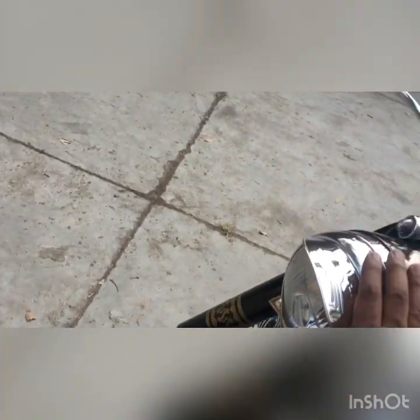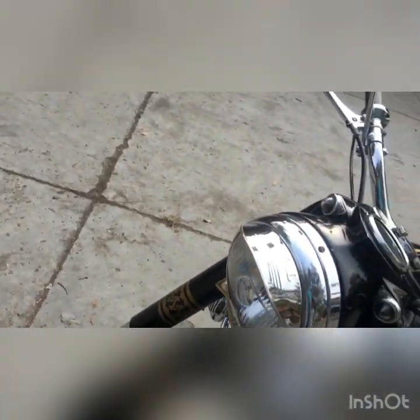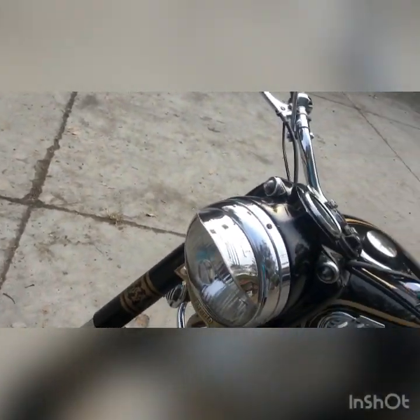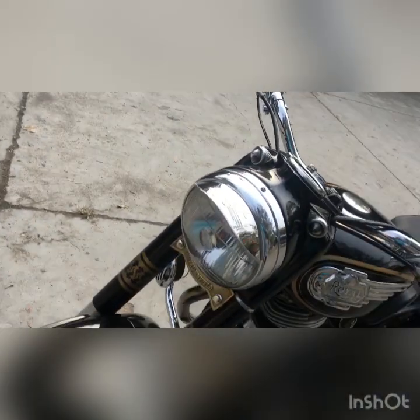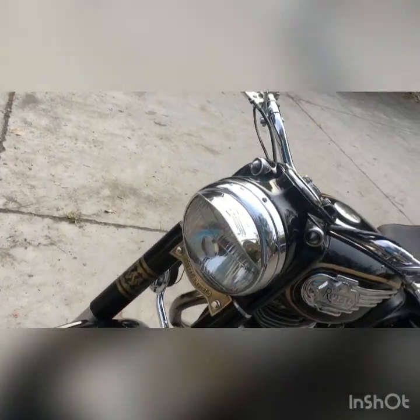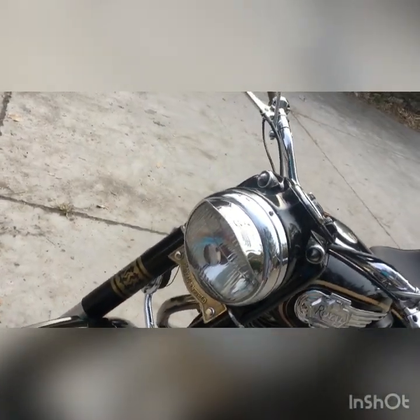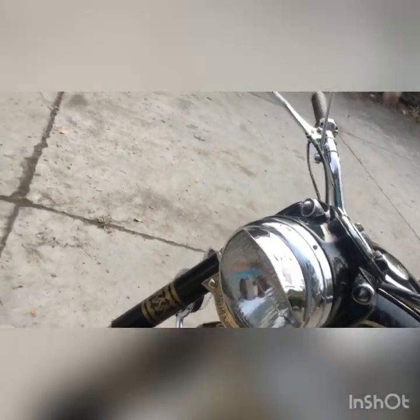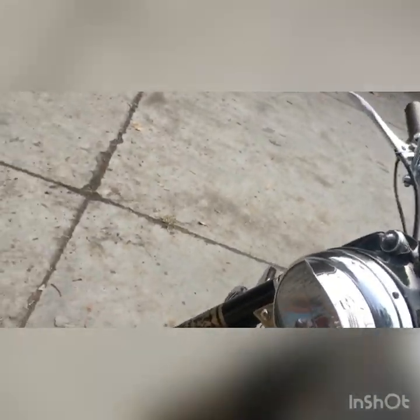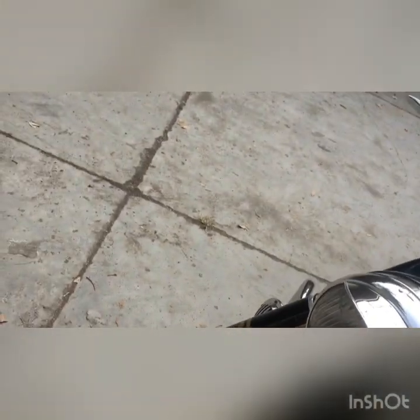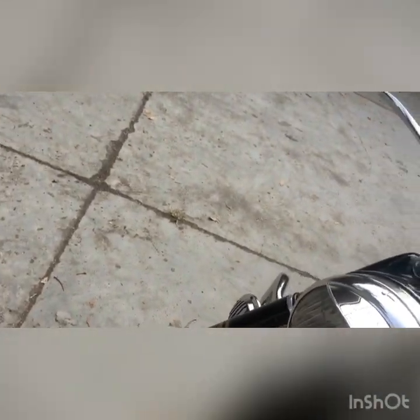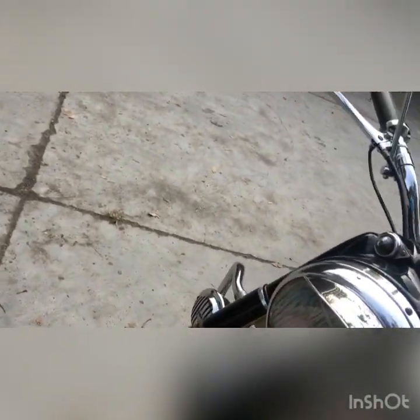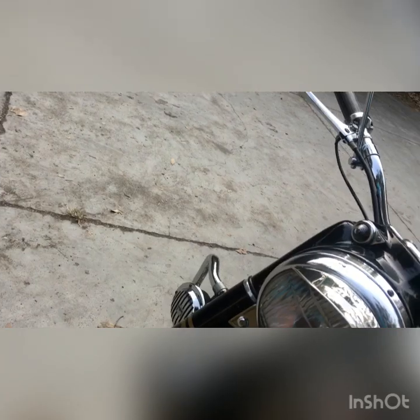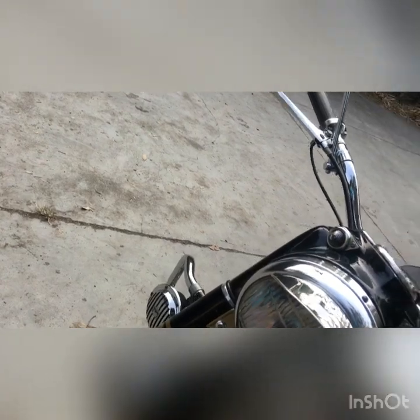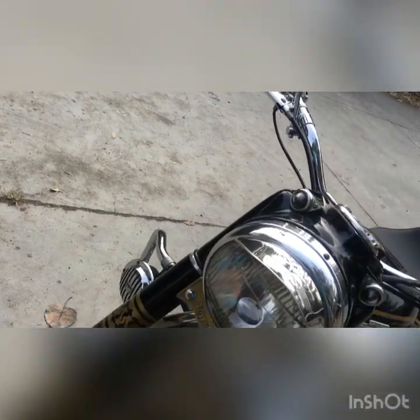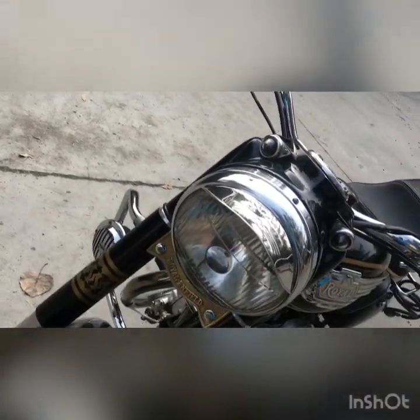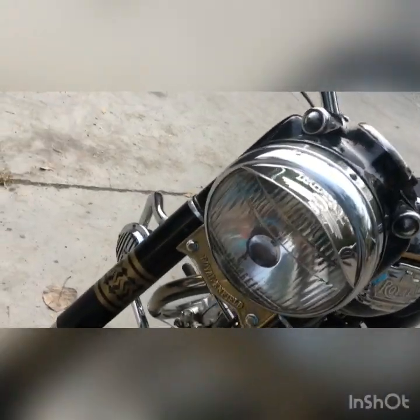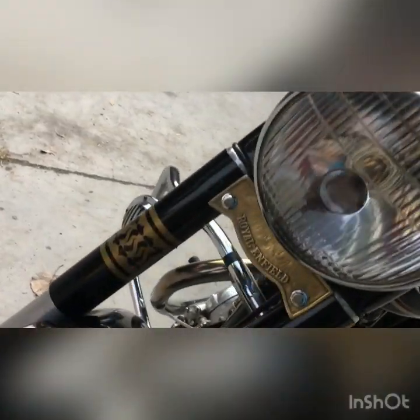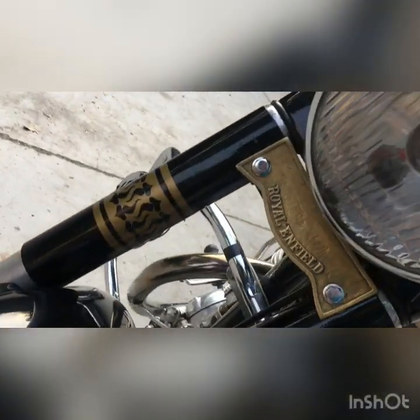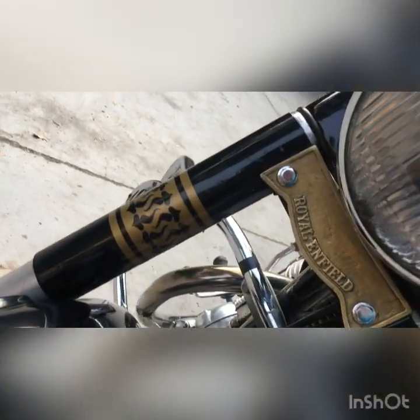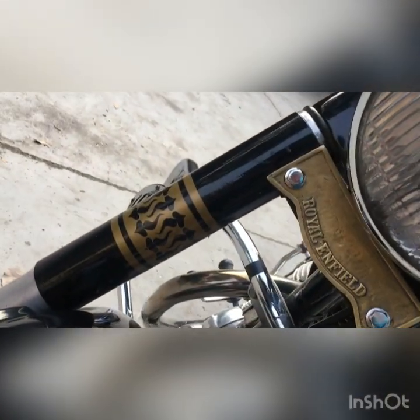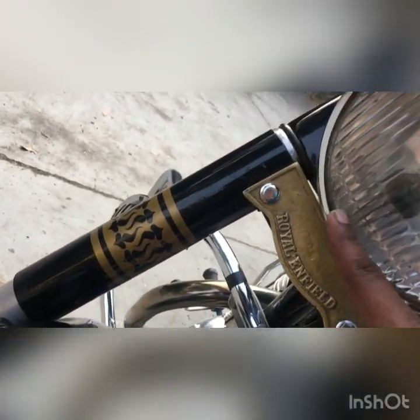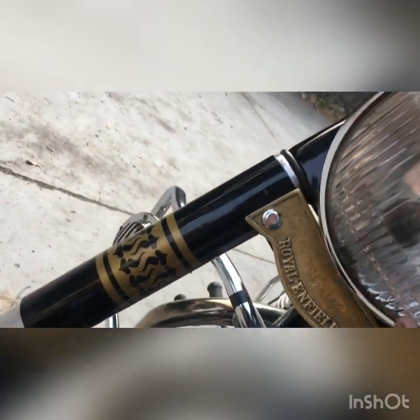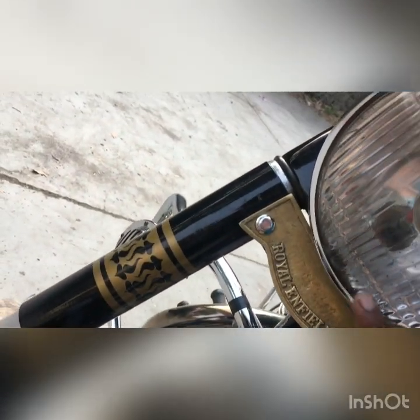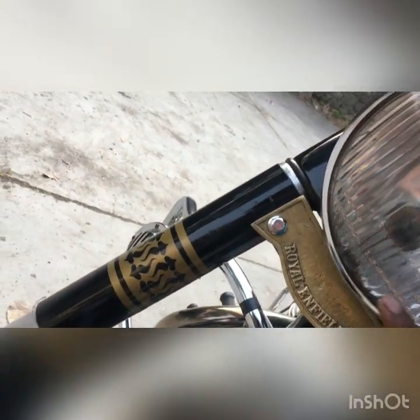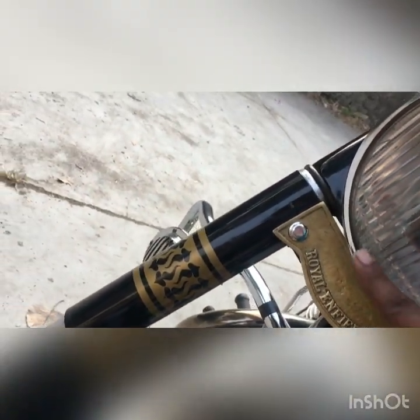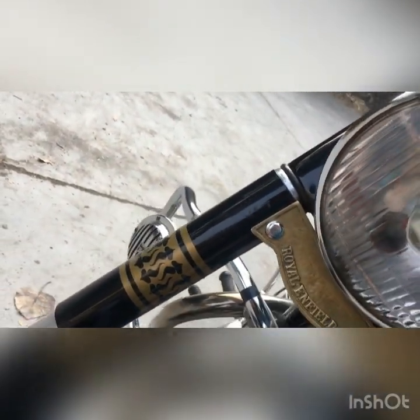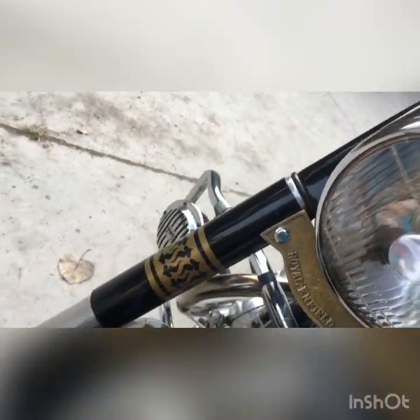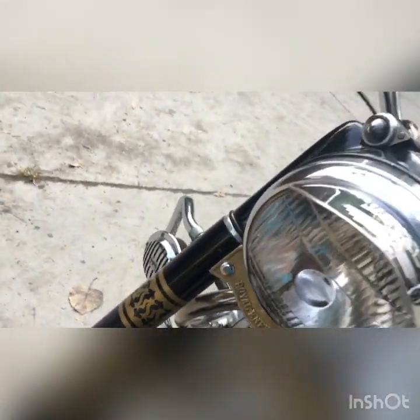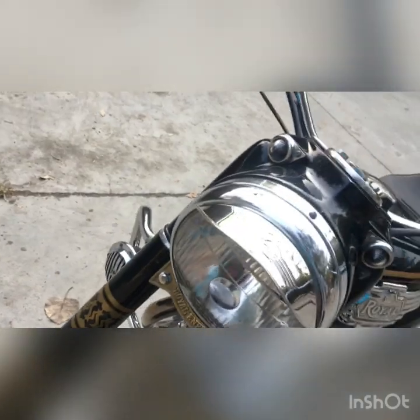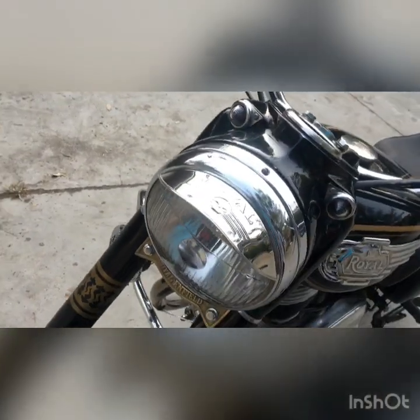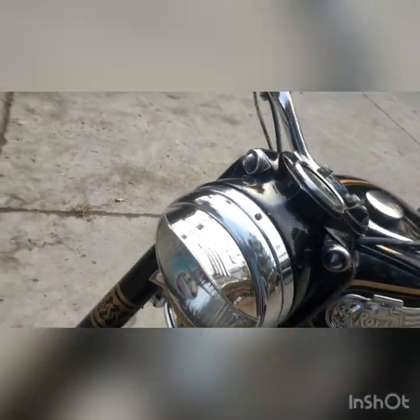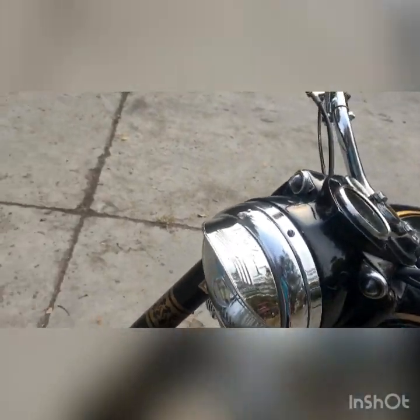The headlight glass could be original. I guess it might be from Minda or another company. I haven't checked the name written on it, but it's not Lucas.